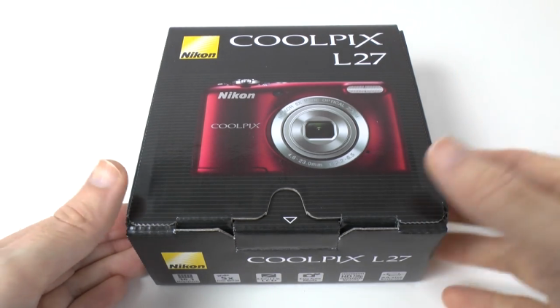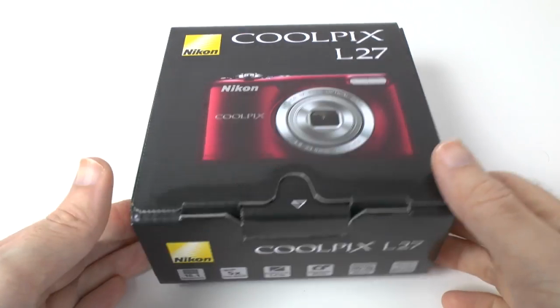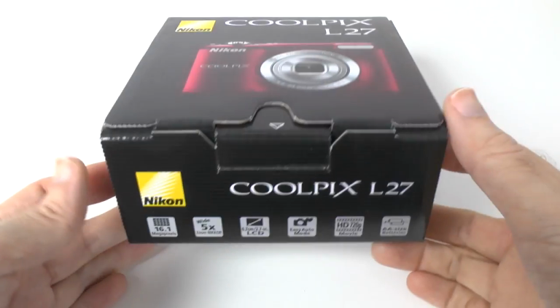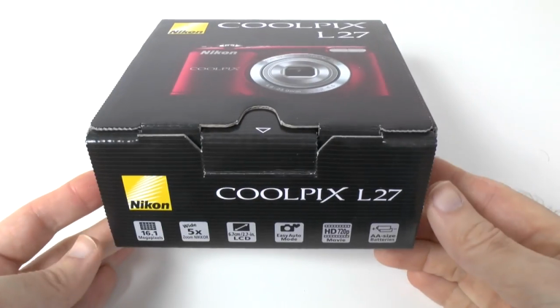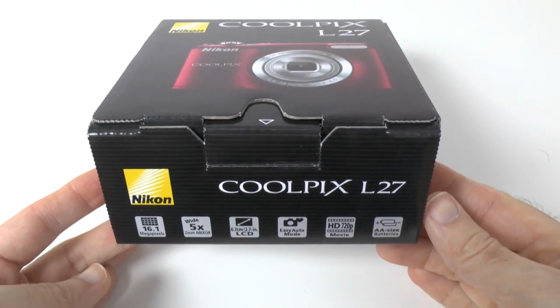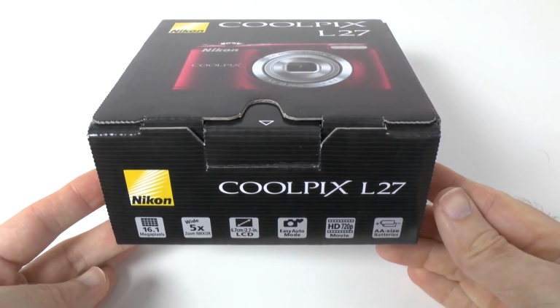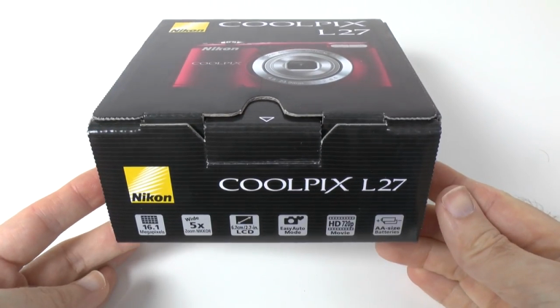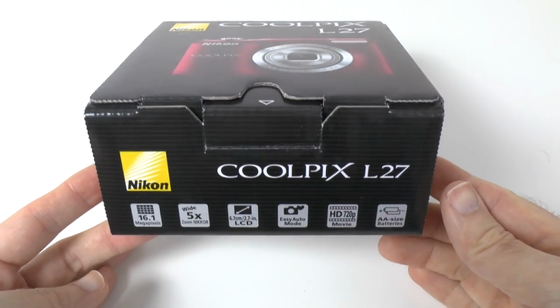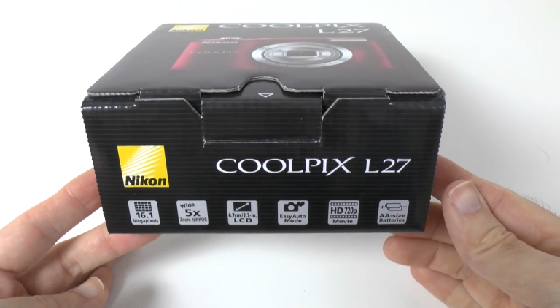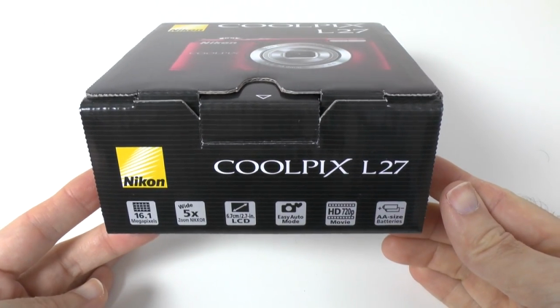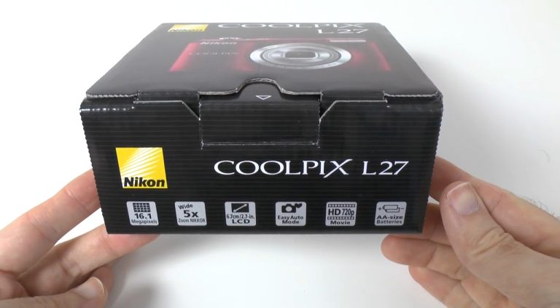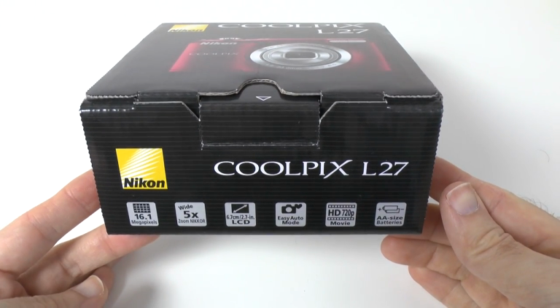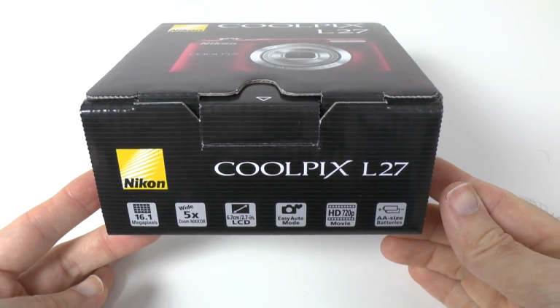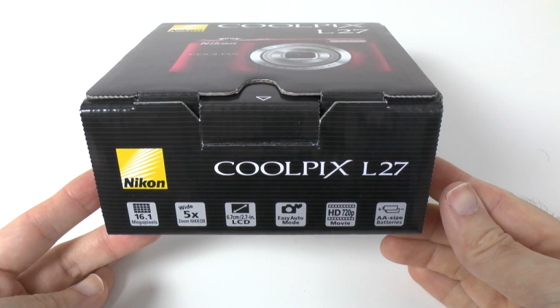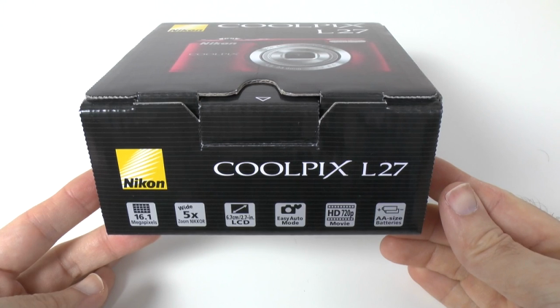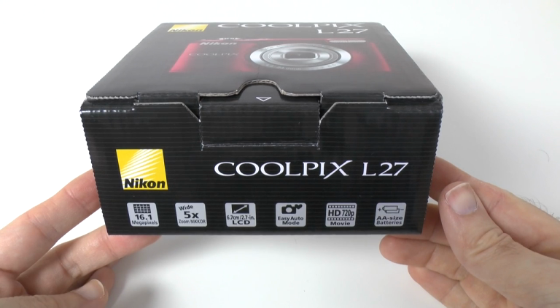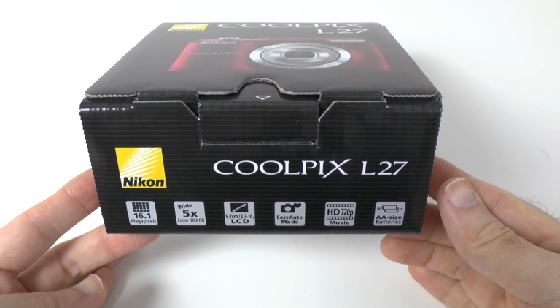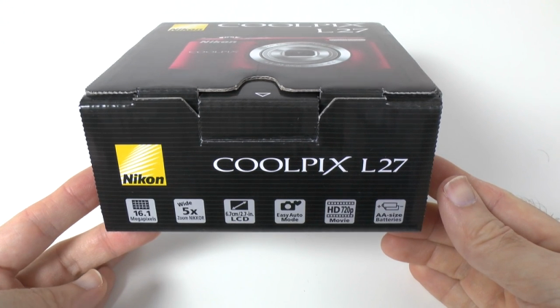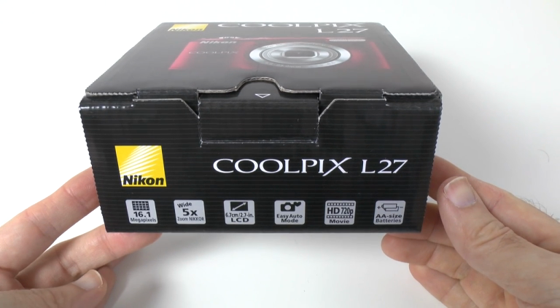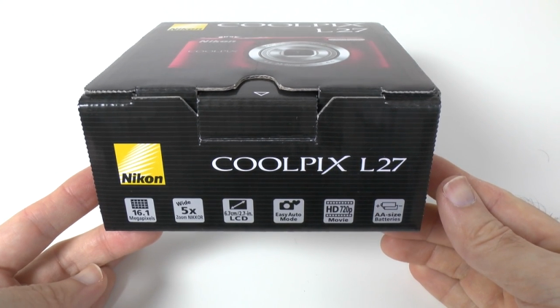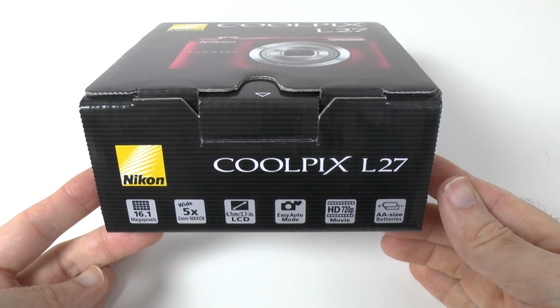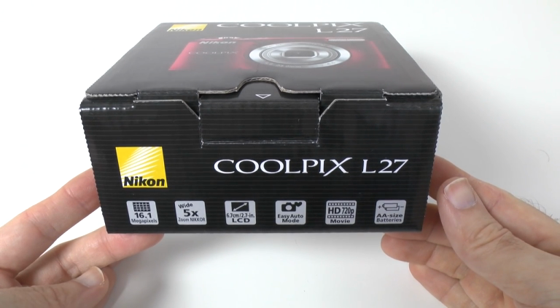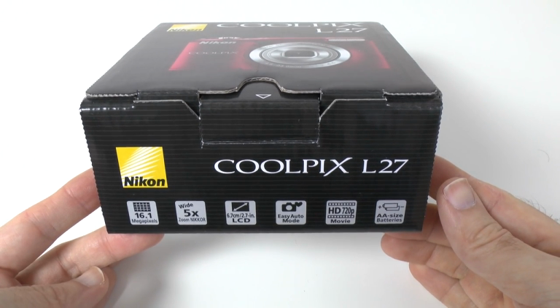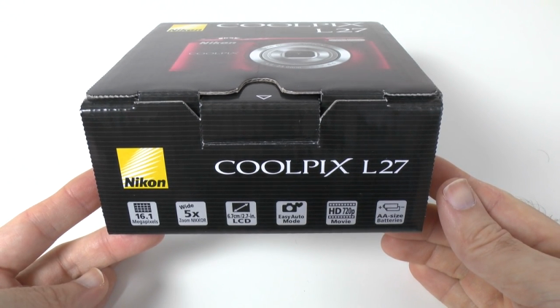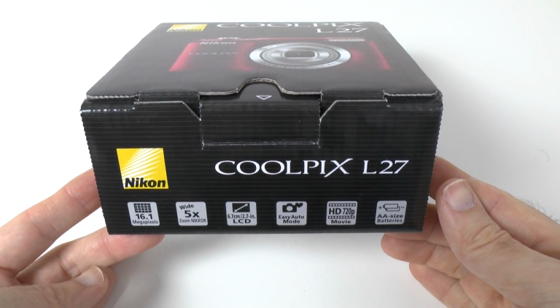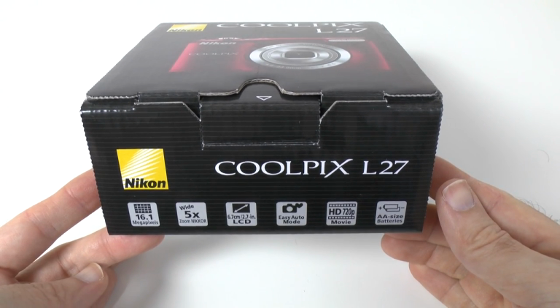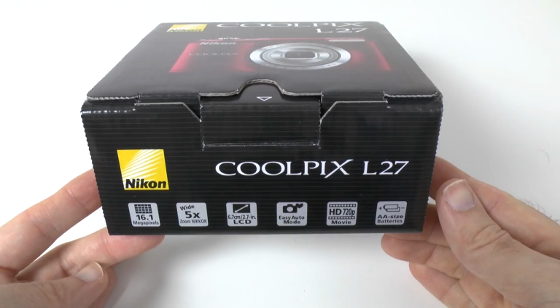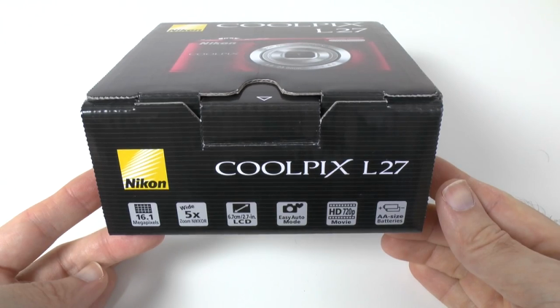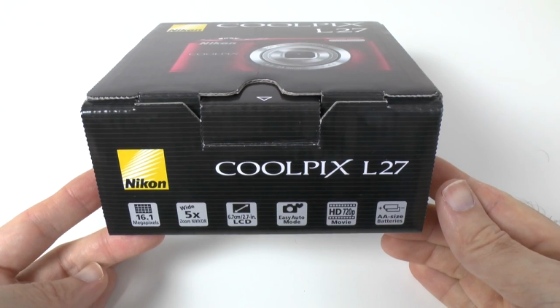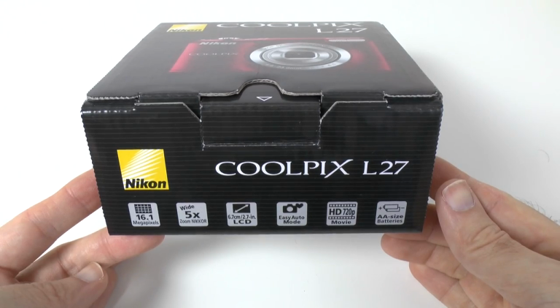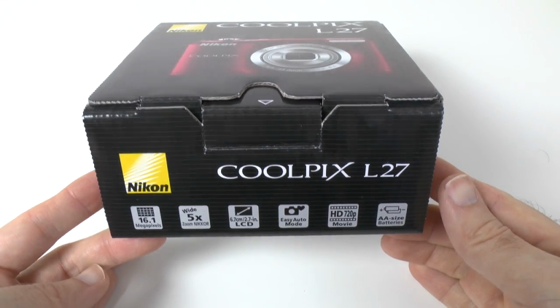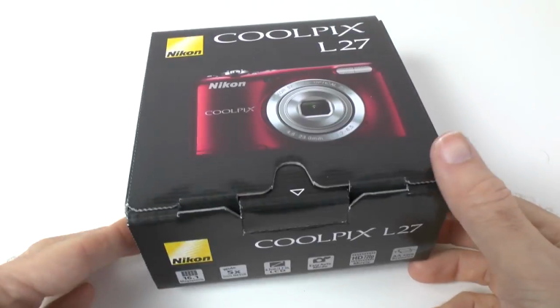The L27 is a 16.1 megapixel camera with 5x optical zoom and a wide-angle lens, also a 2.7 inch screen and capable of capturing HD movies up to 720p.